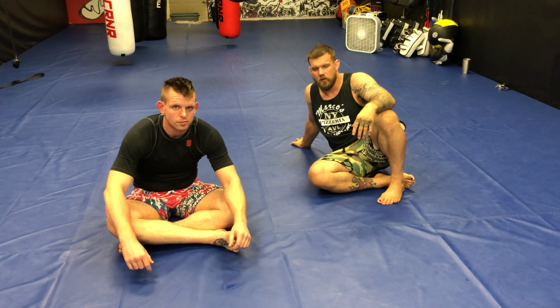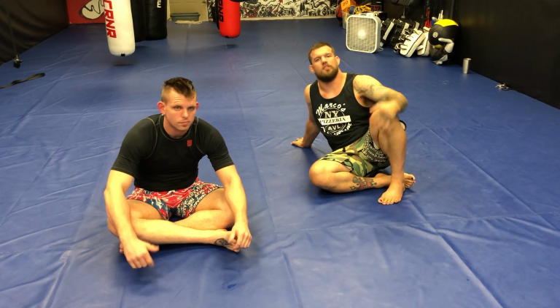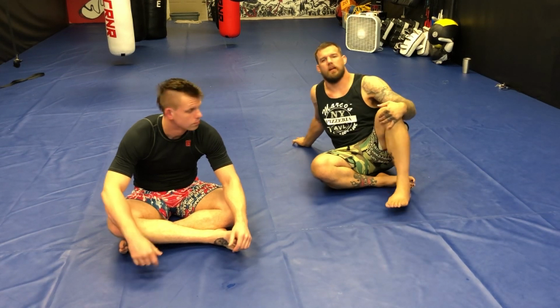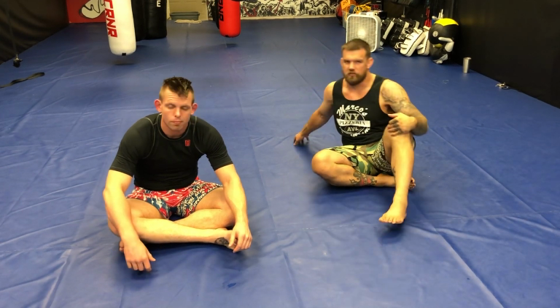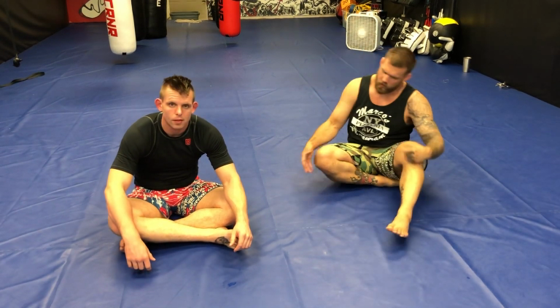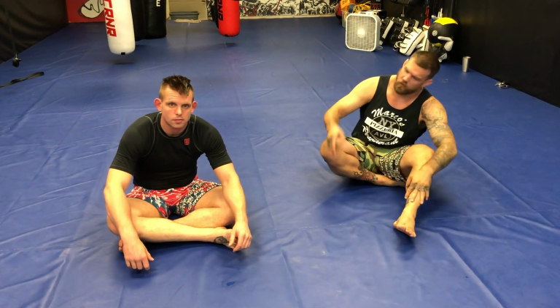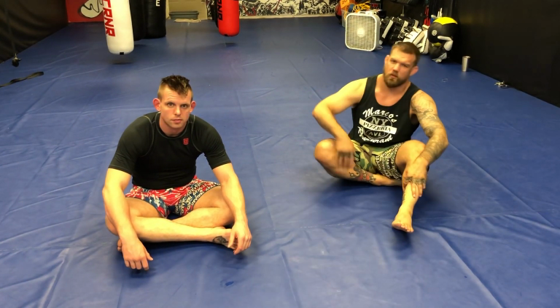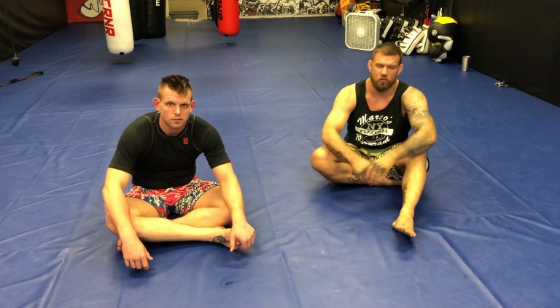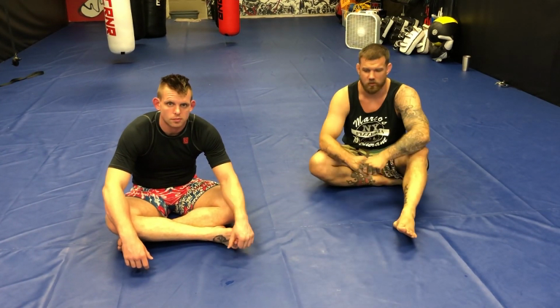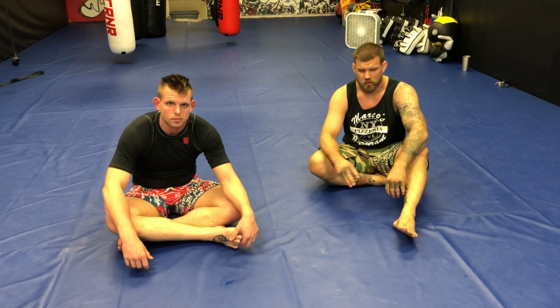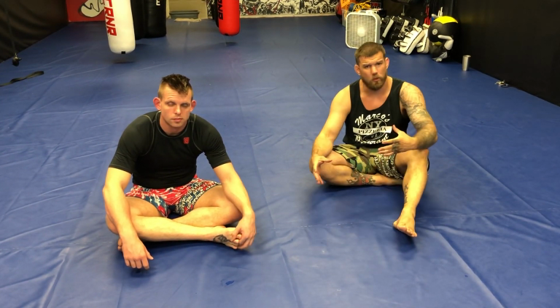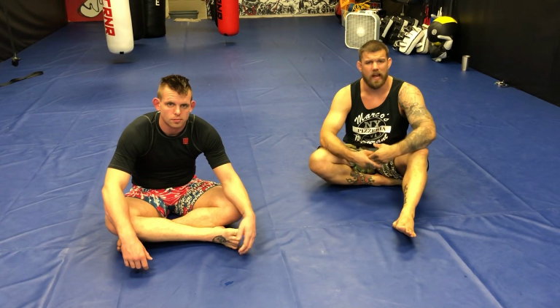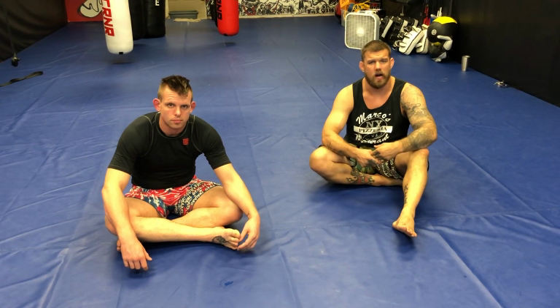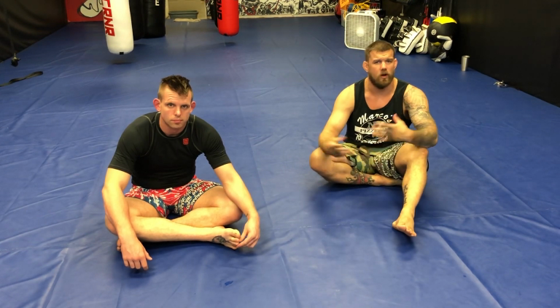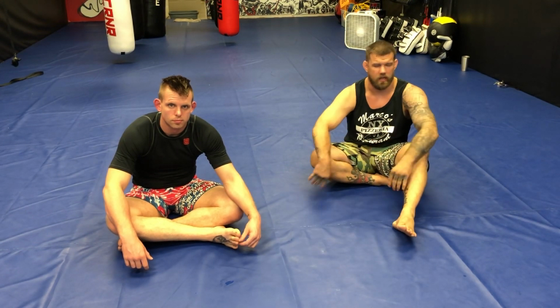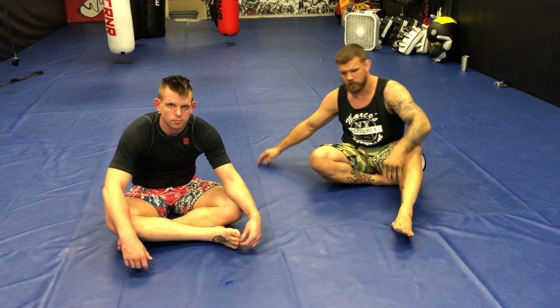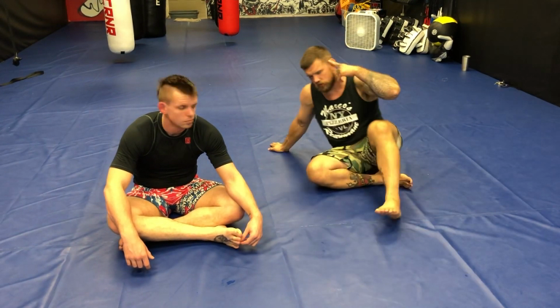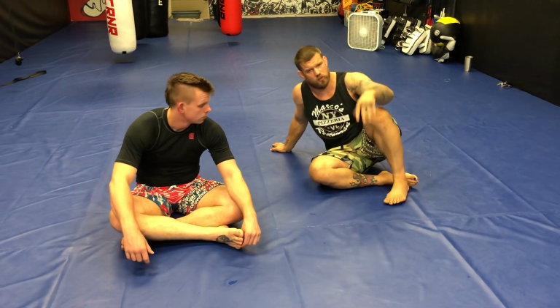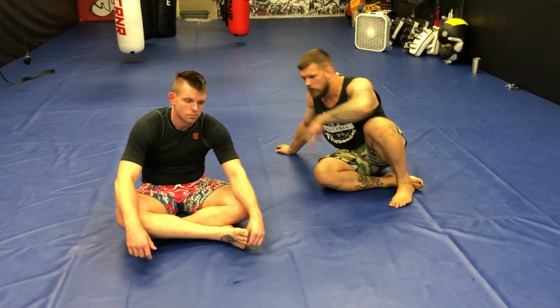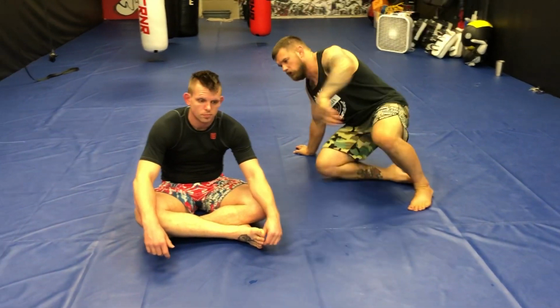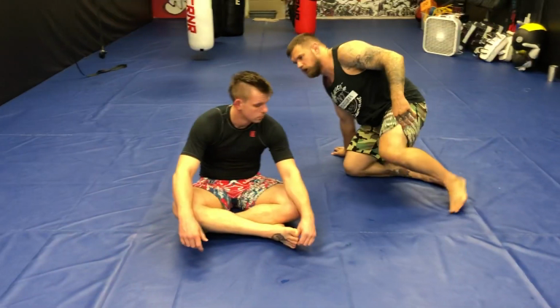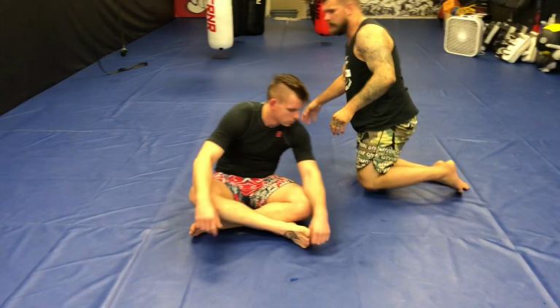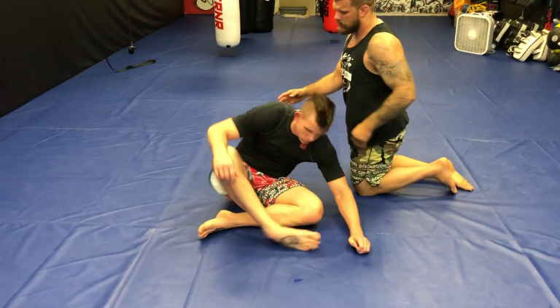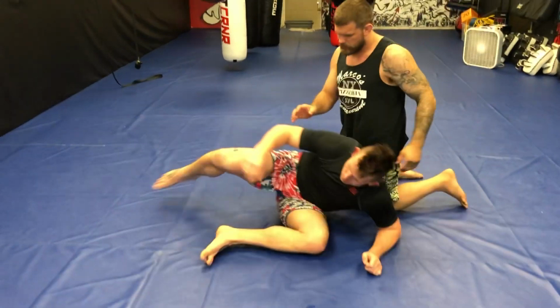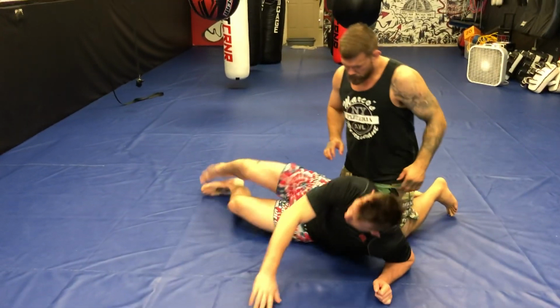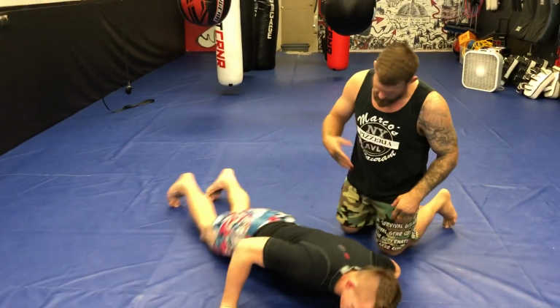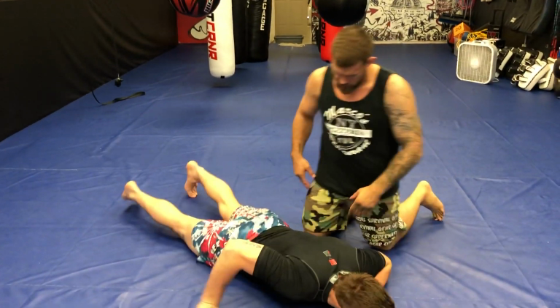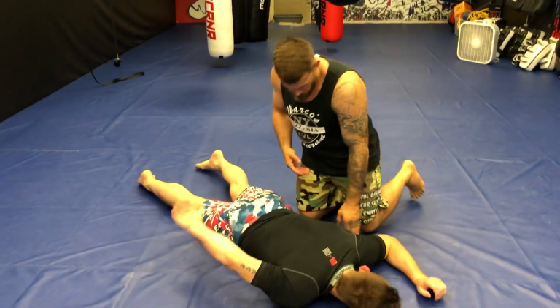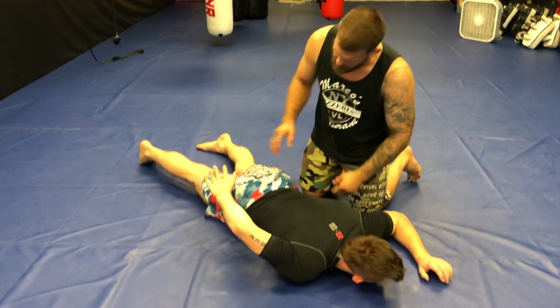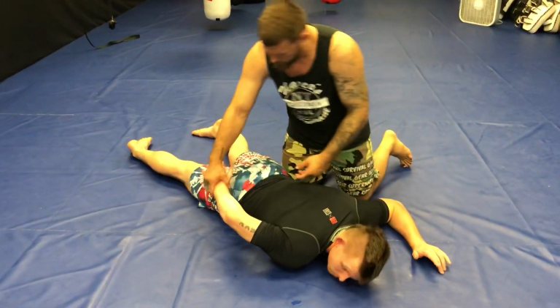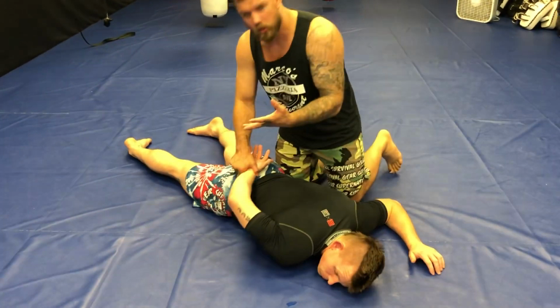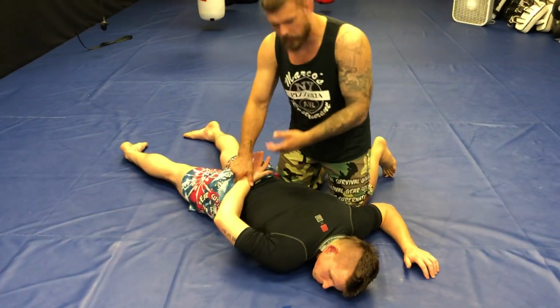What's up guys, Johnny Buck here from Catch Wrestling with Ninja with my training partner Brian Ashland. Today we're going to go over a hammer lock from Catch Wrestling, so you've seen it in Jiu Jitsu as well. Real quick on mechanics — Brian's from a wrestling background, like a pure school wrestling.